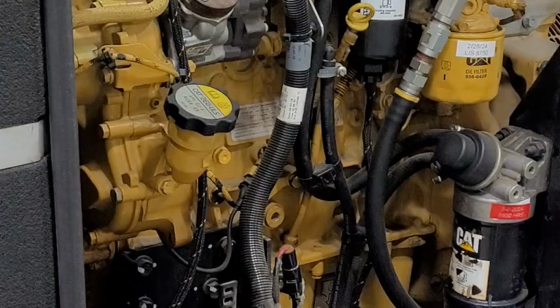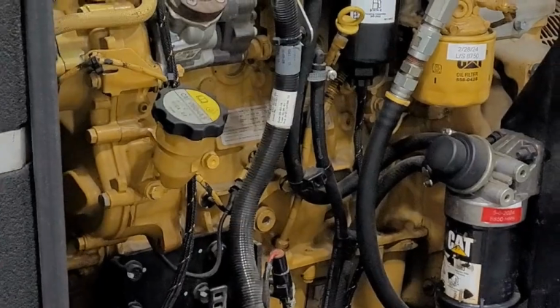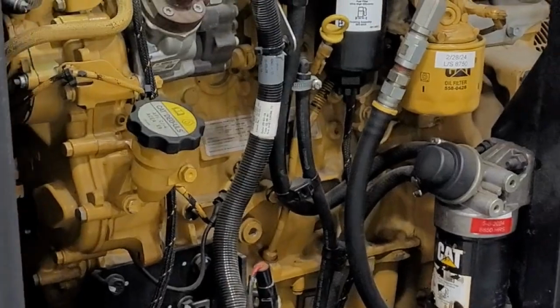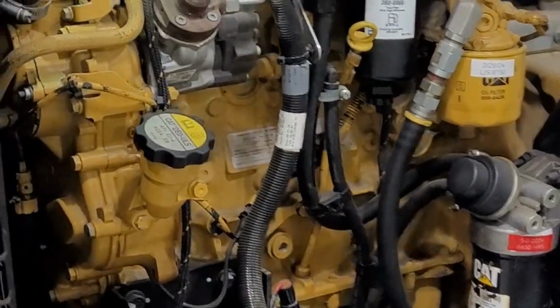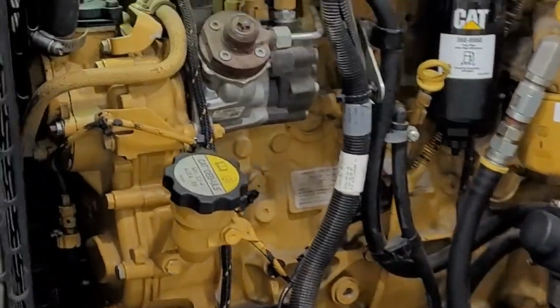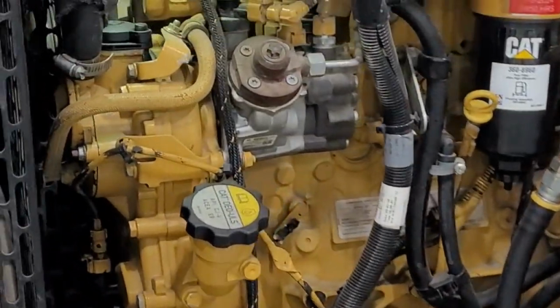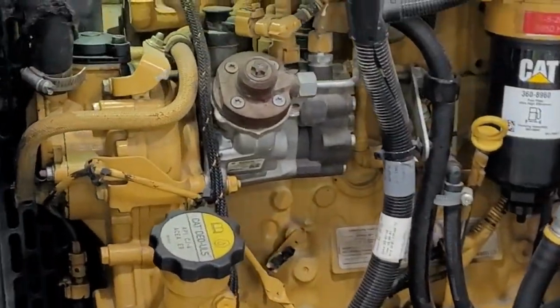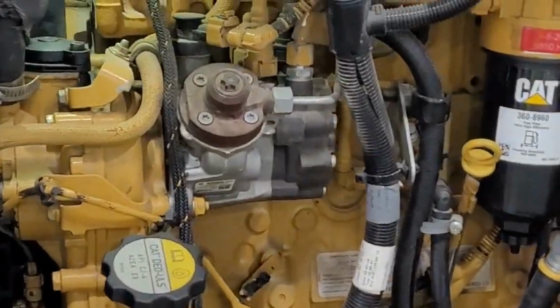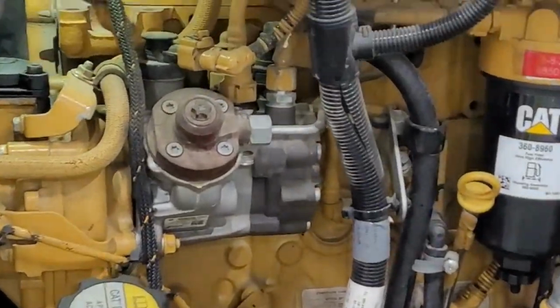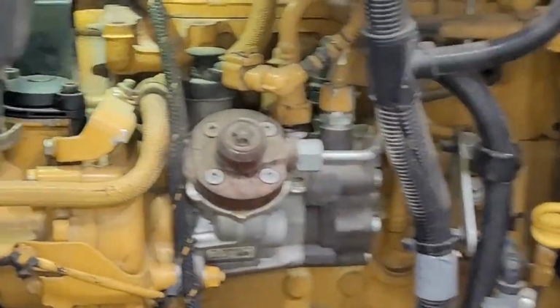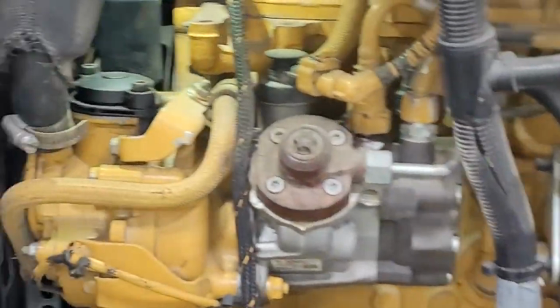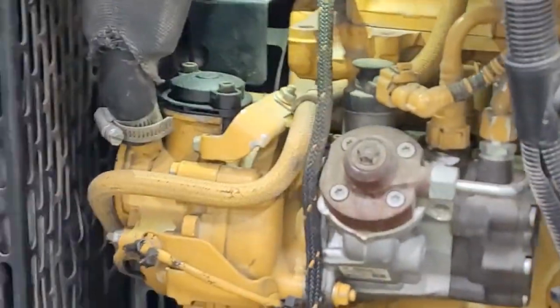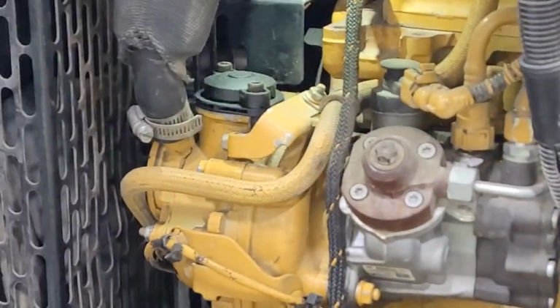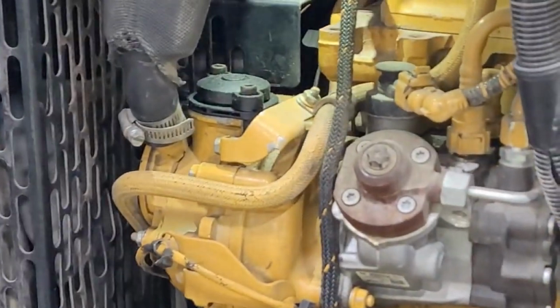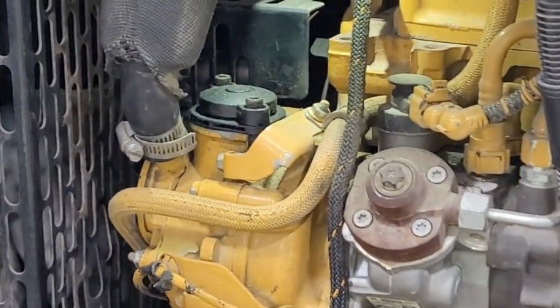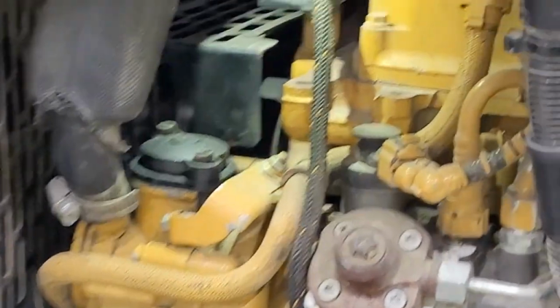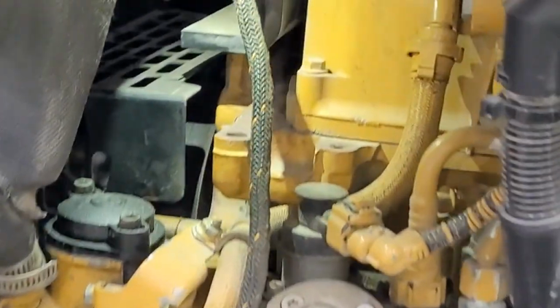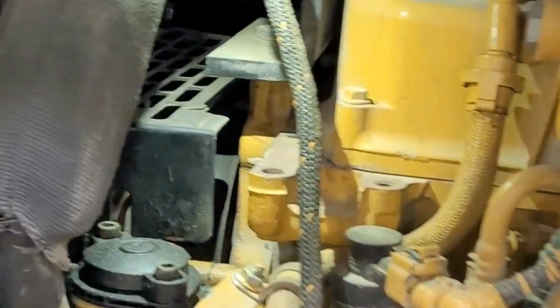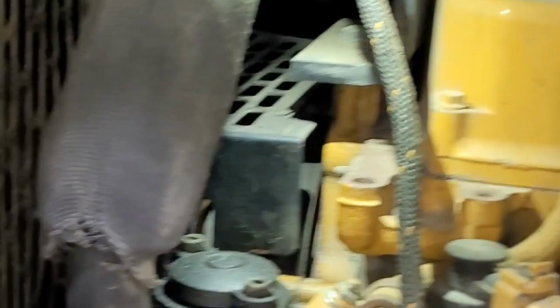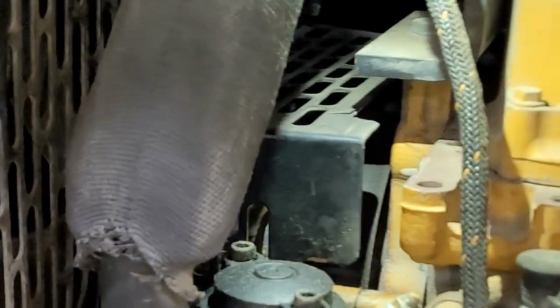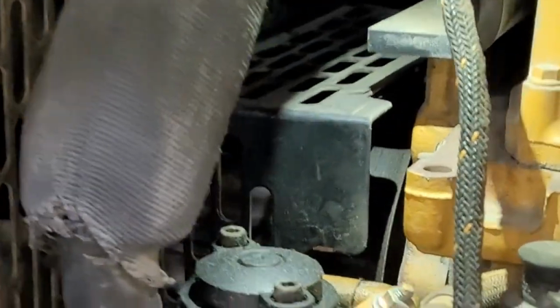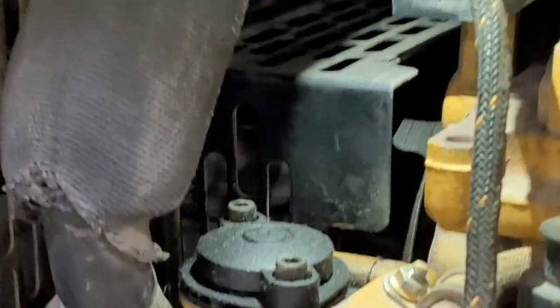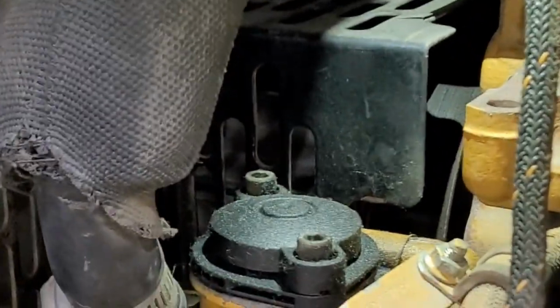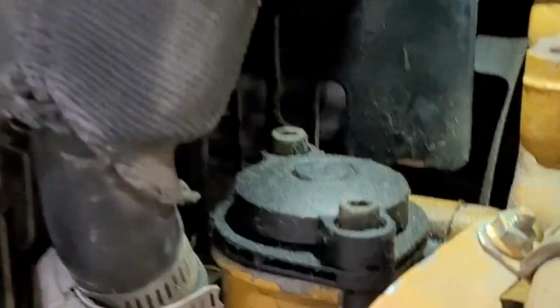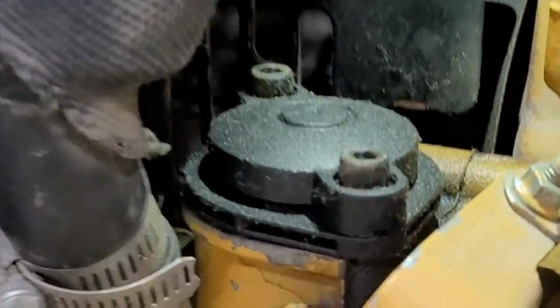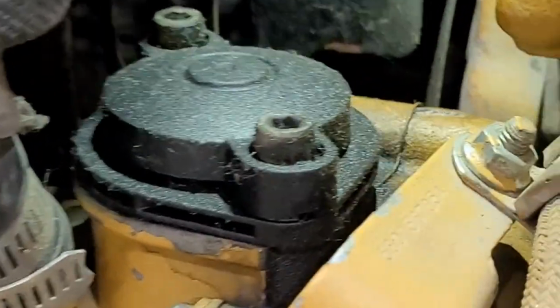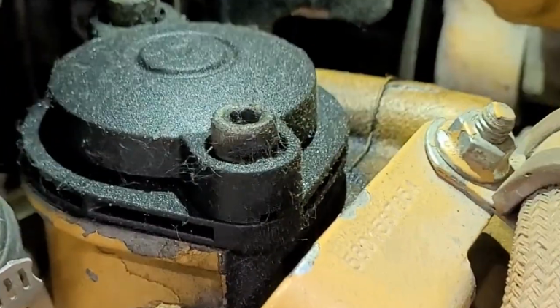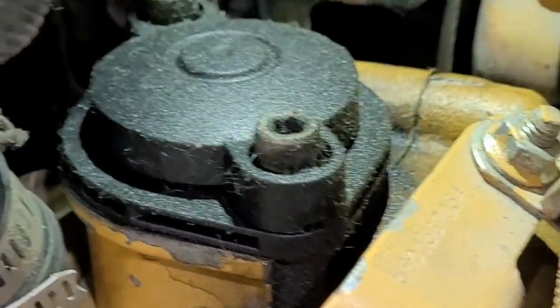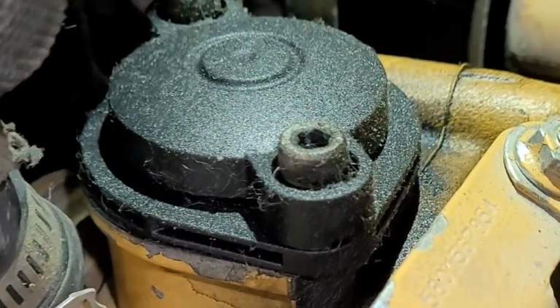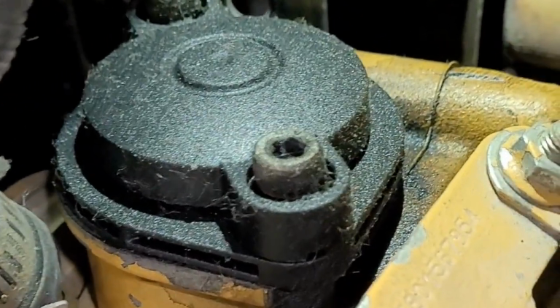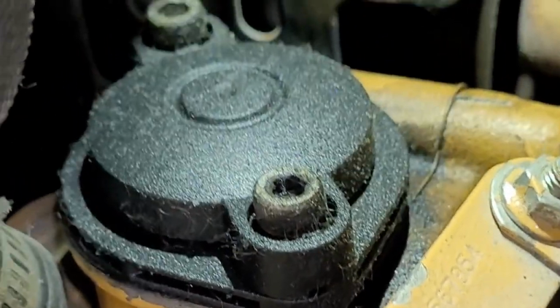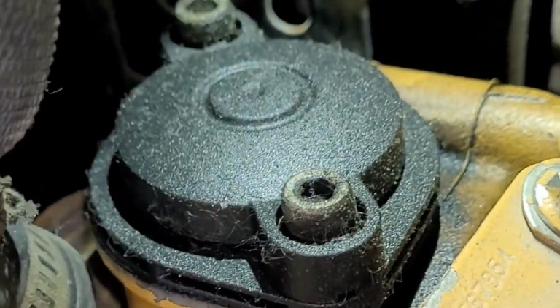Alright, so there could be a lot of reasons that your Caterpillar 3.4B breather valve is spitting out oil. A couple of reasons — blow-by.